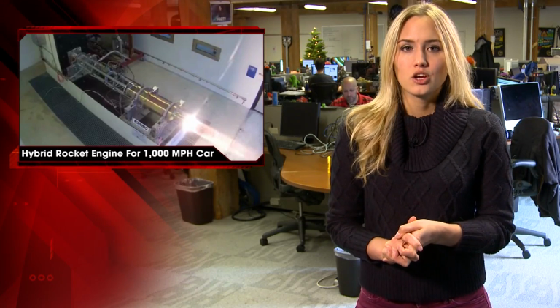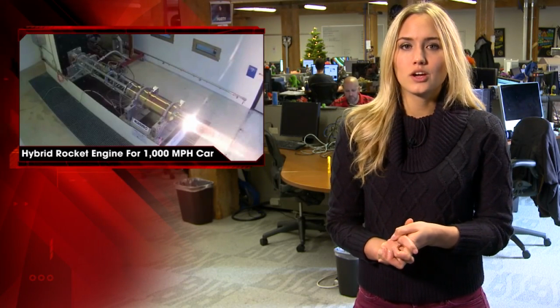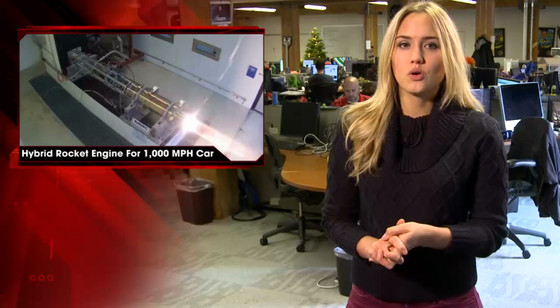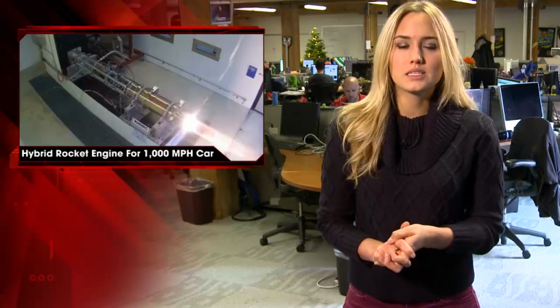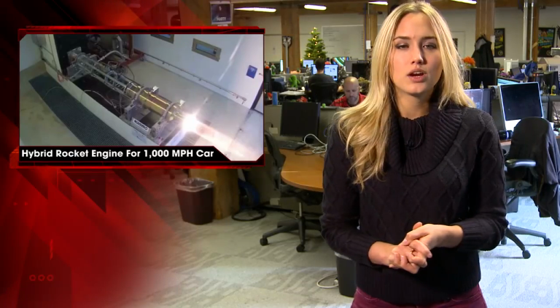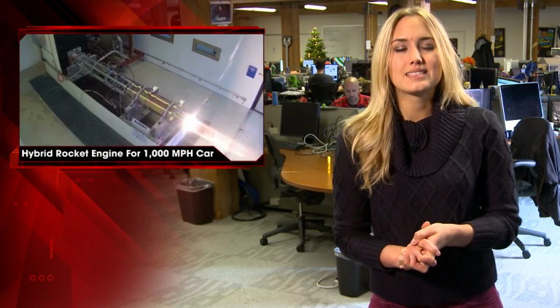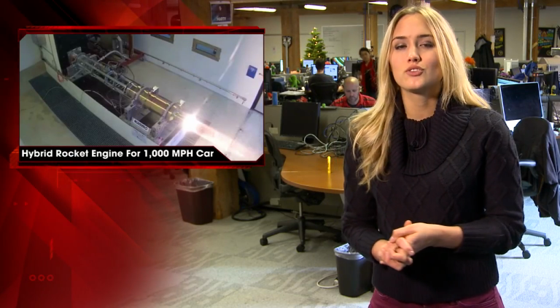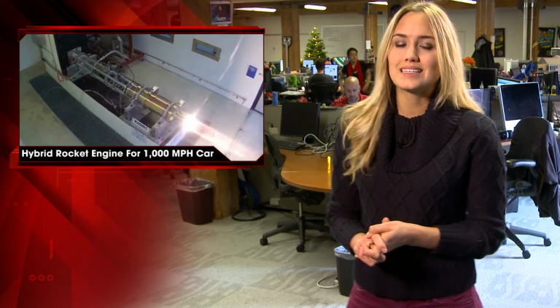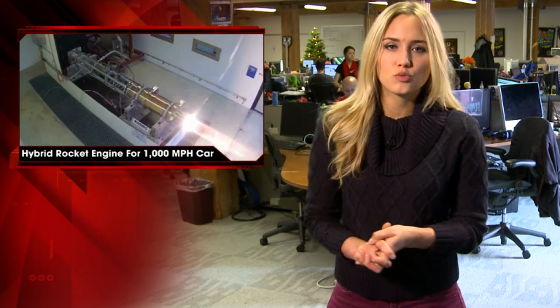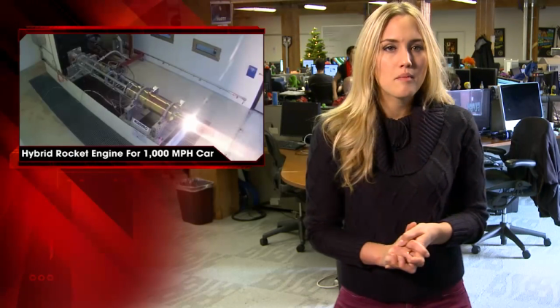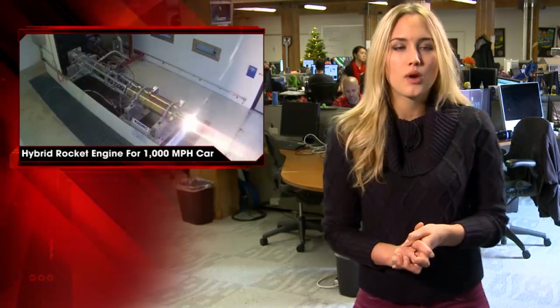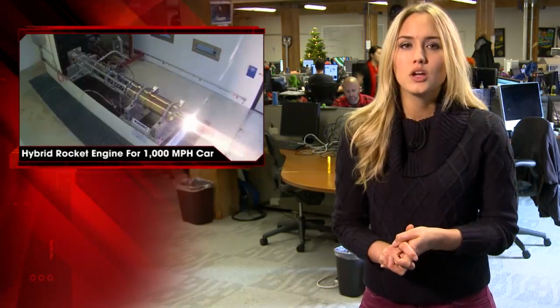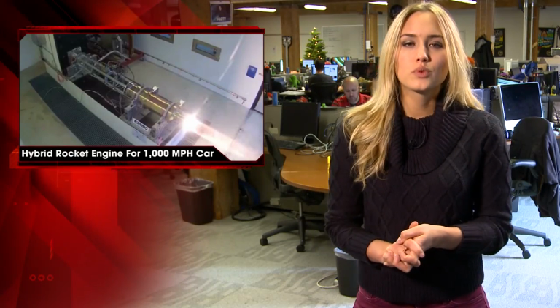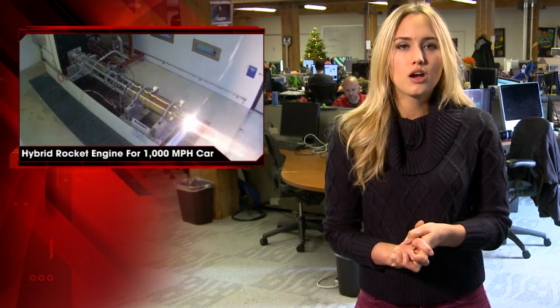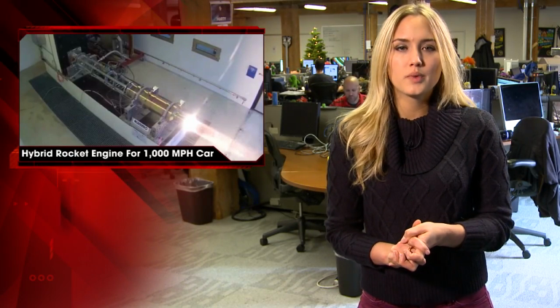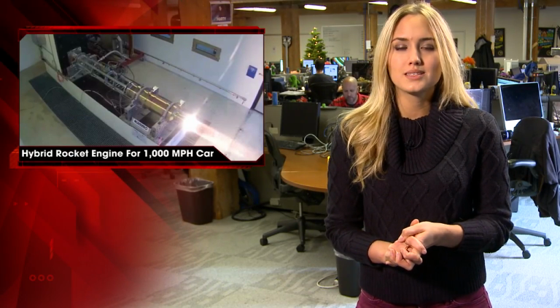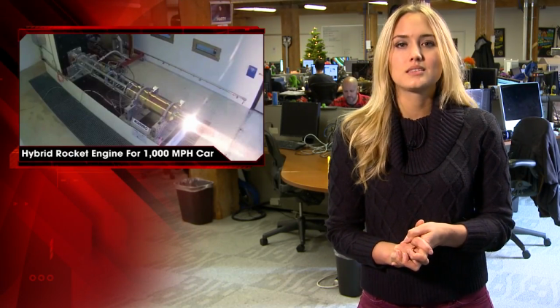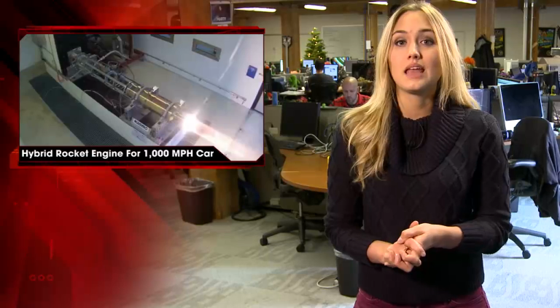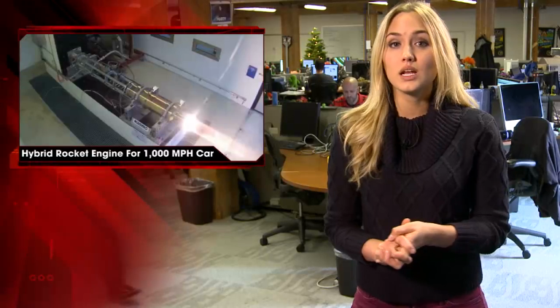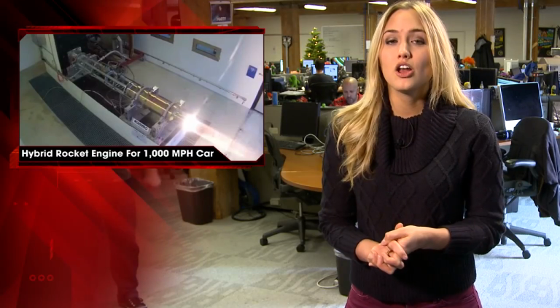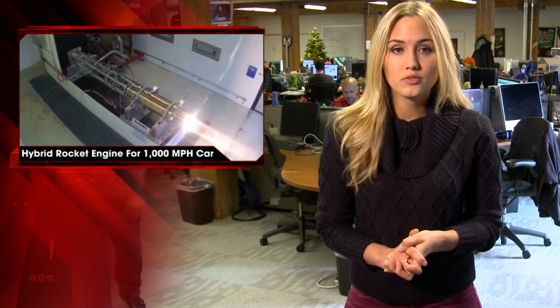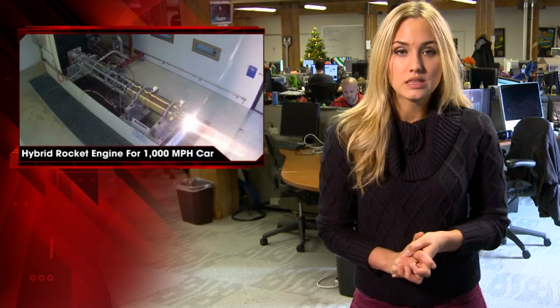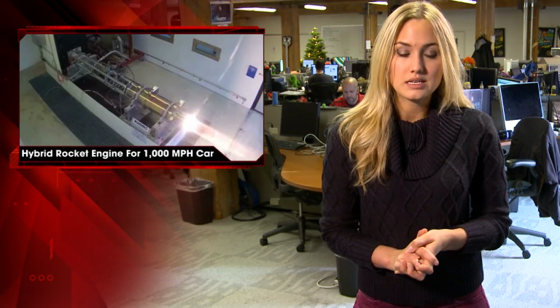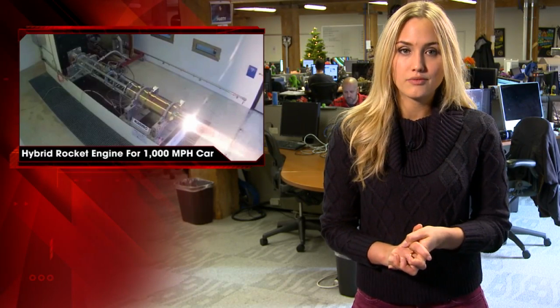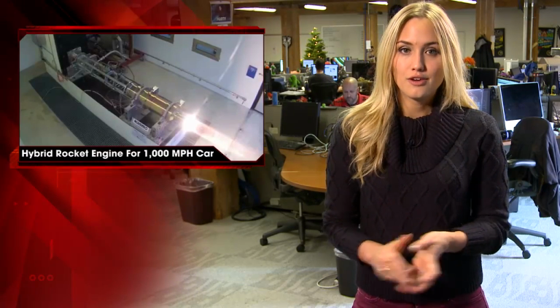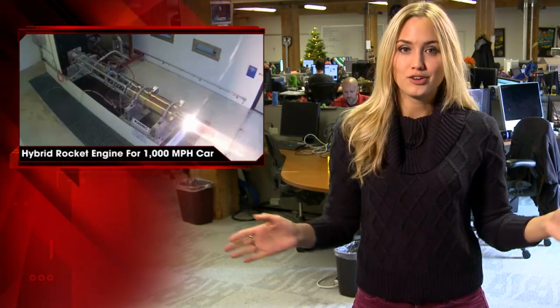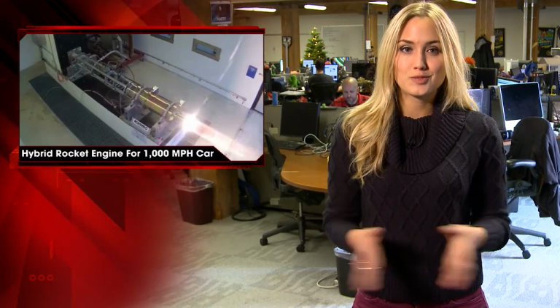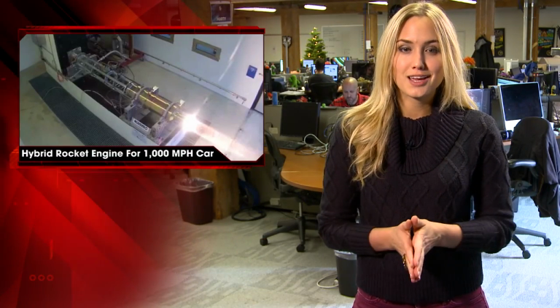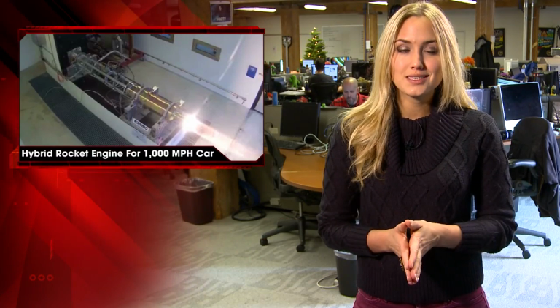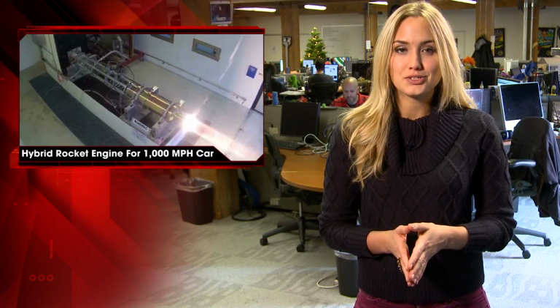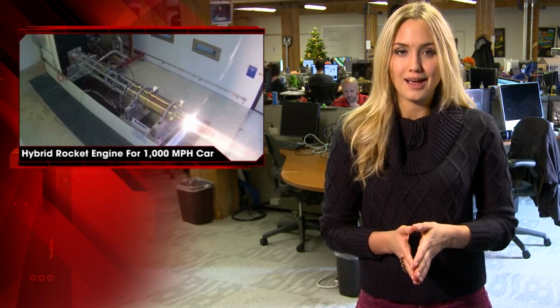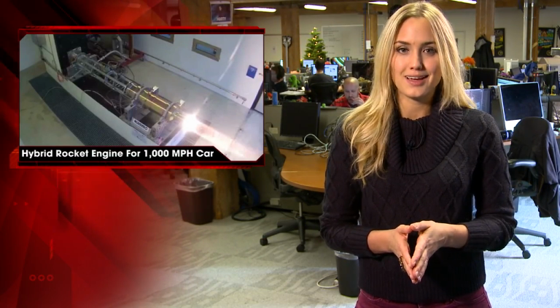The current land speed record stands at 763 mph, originally accomplished by Thrust SSC's Andy Green on October 15, 1997. For all your need-for-speed tech news, stay tuned to IGN.